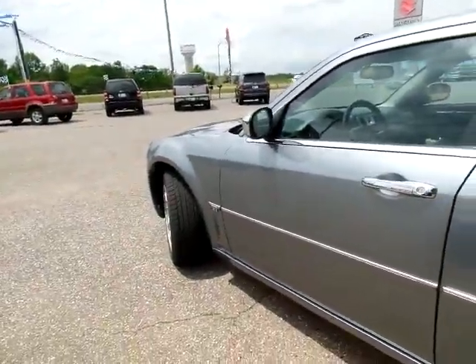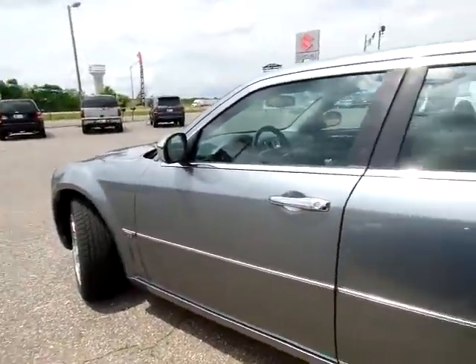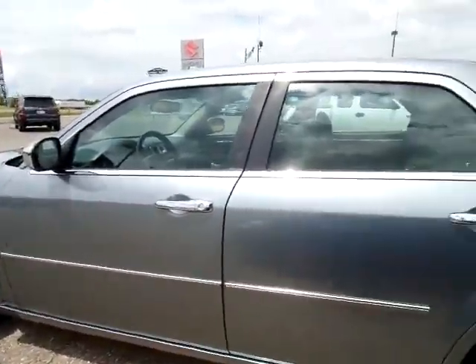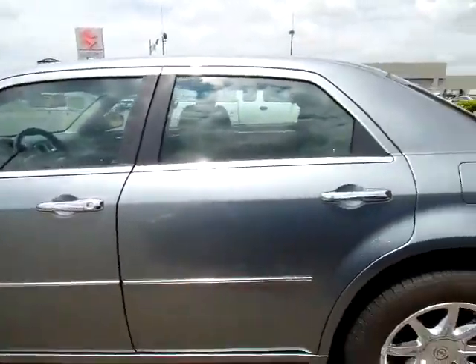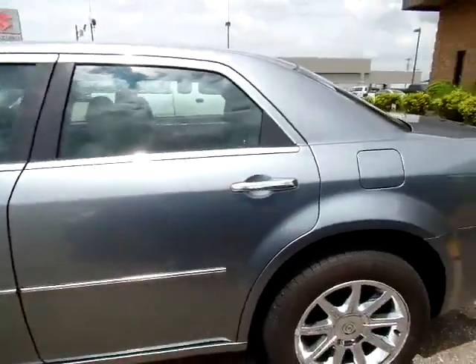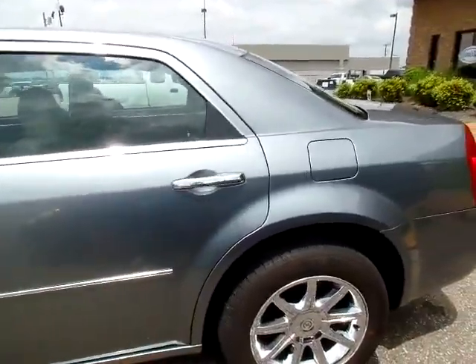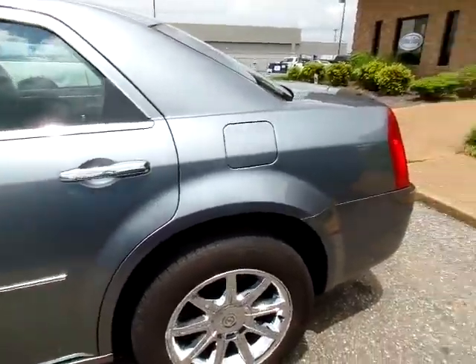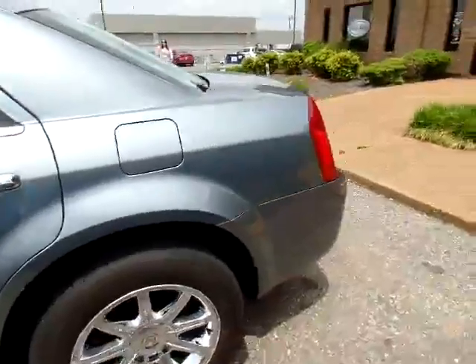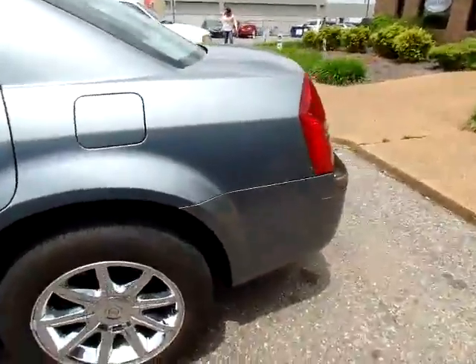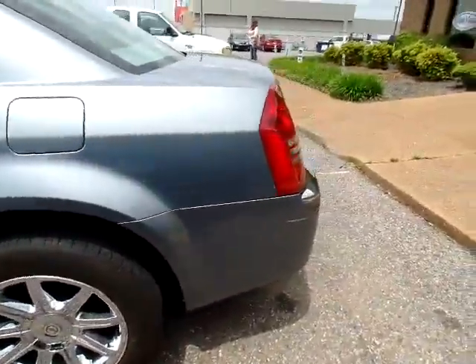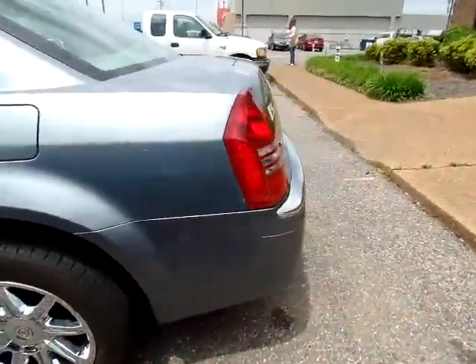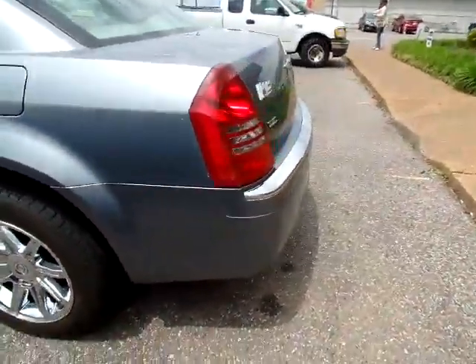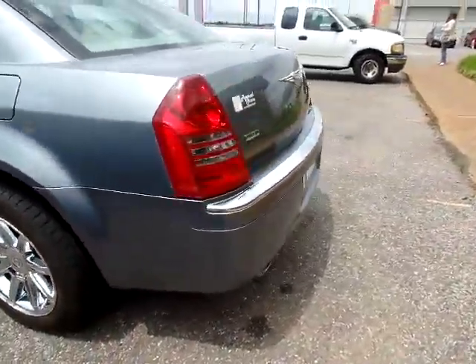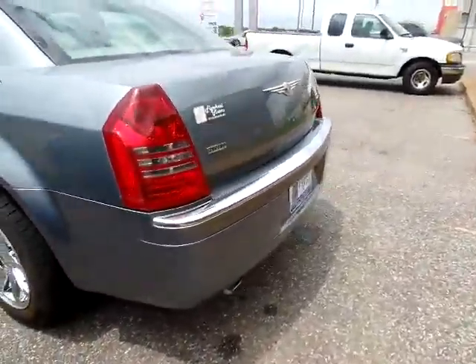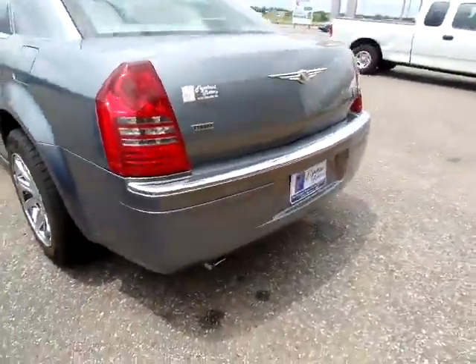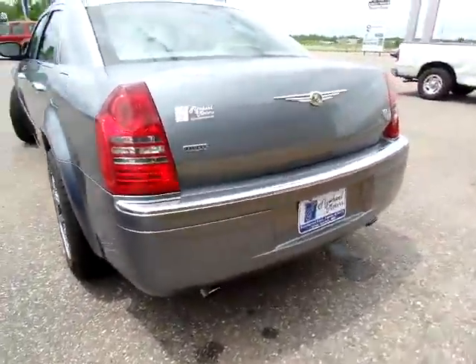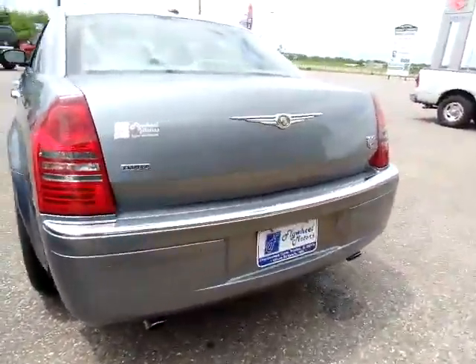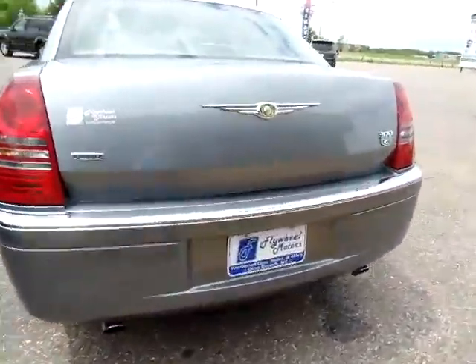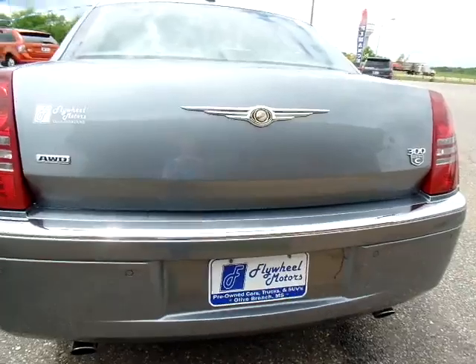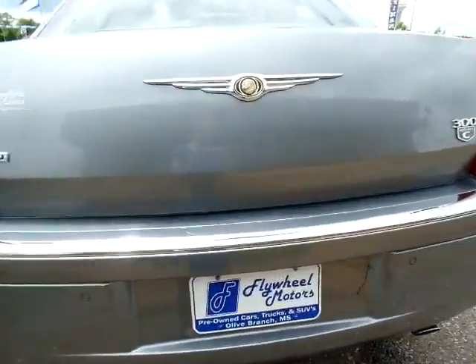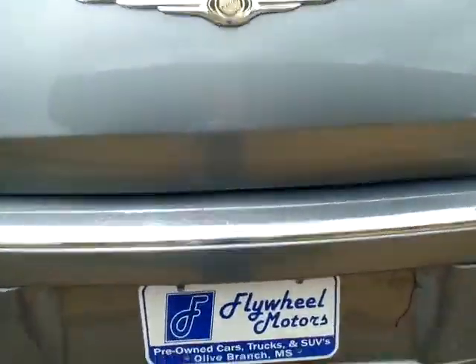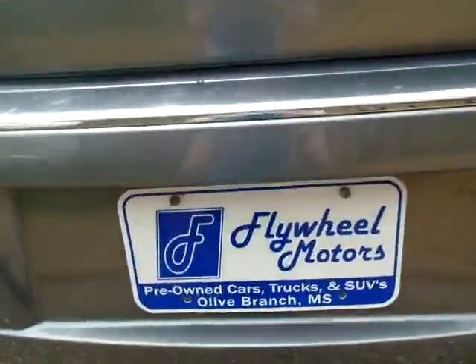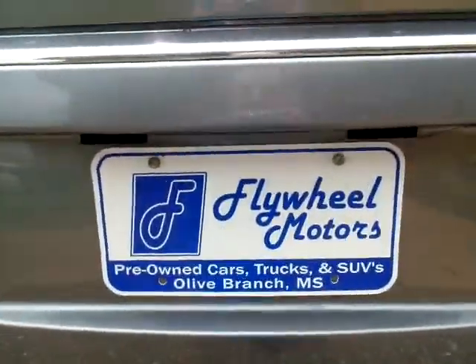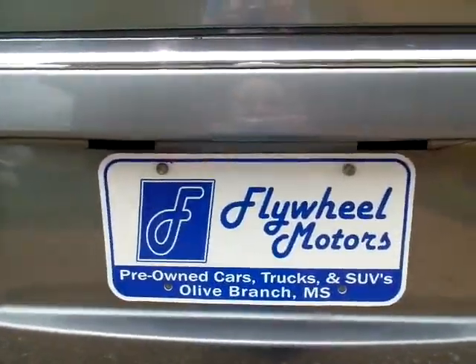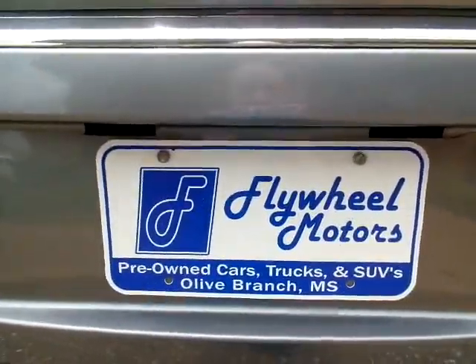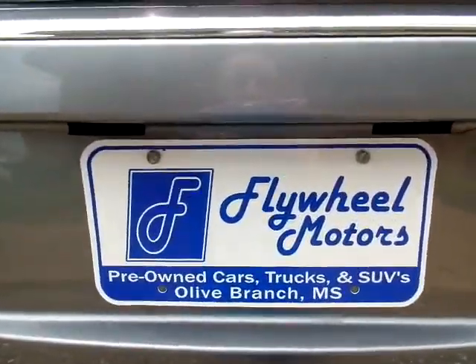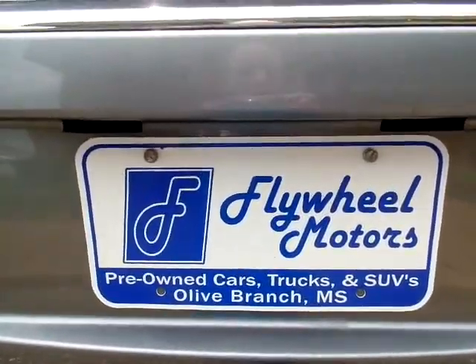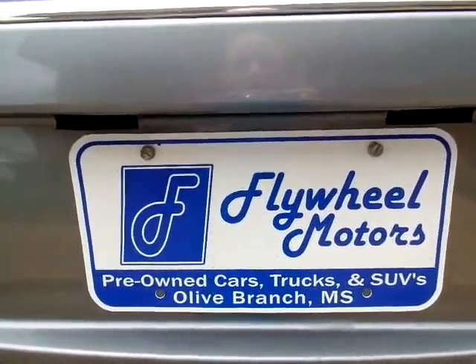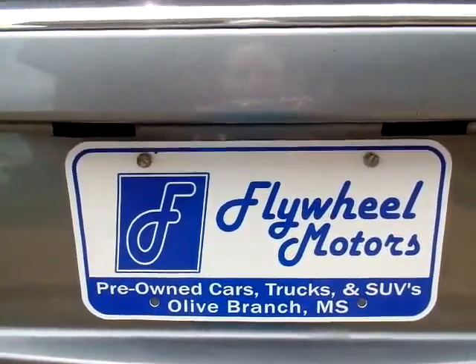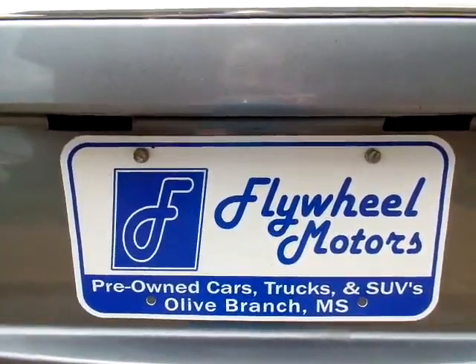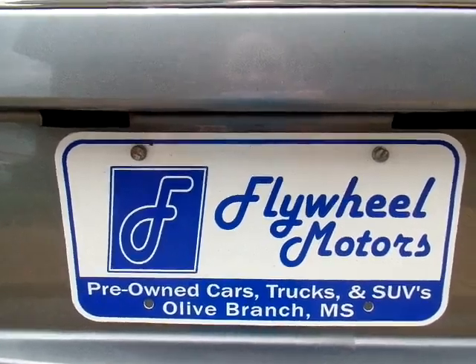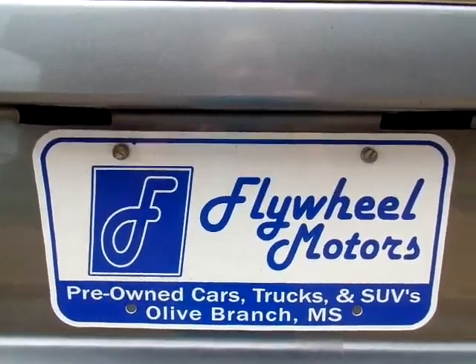Okay, if you would like more information on this vehicle or to look at pricing, you can visit our website at www.flywheelmotorsllc.com. You can also call us at 662-420-7682. Thanks everyone for watching.